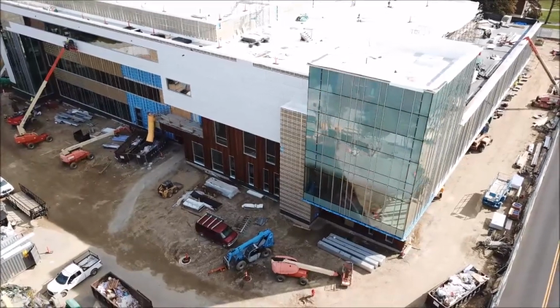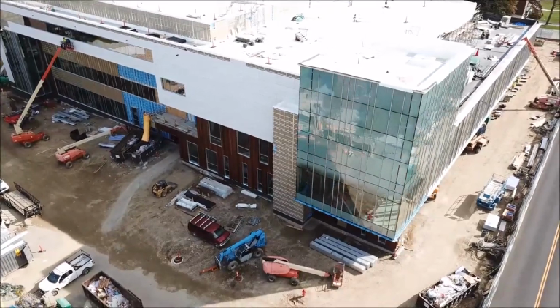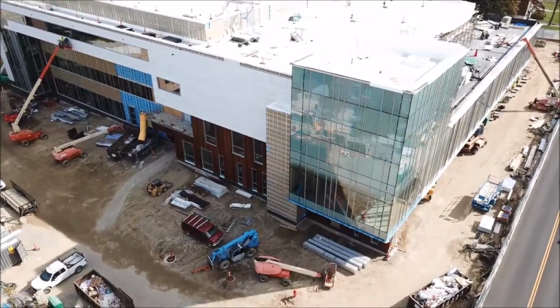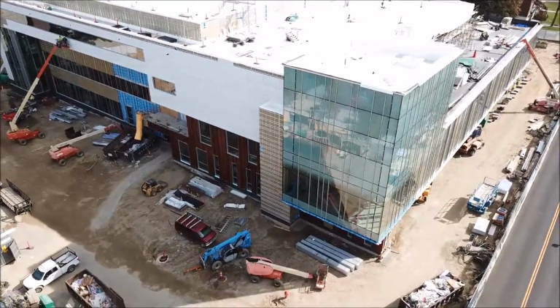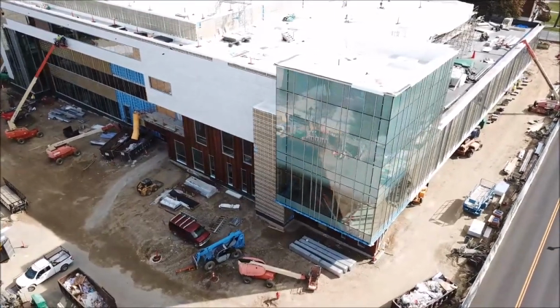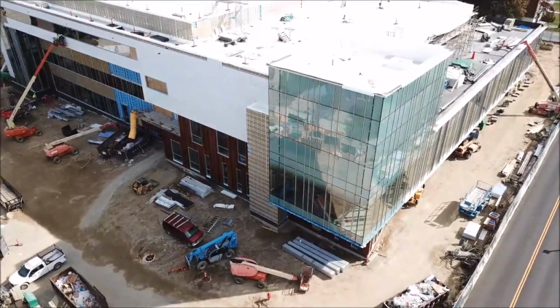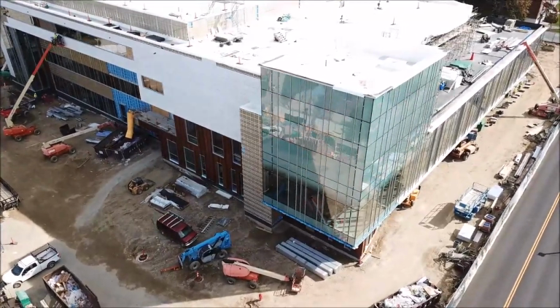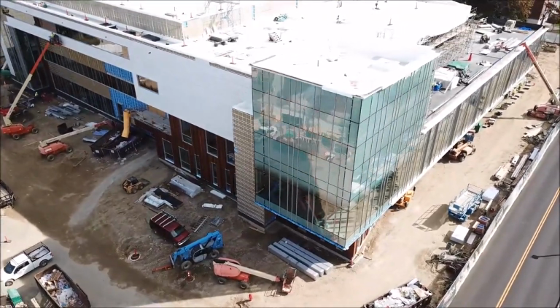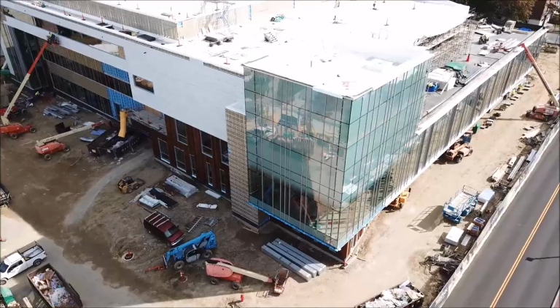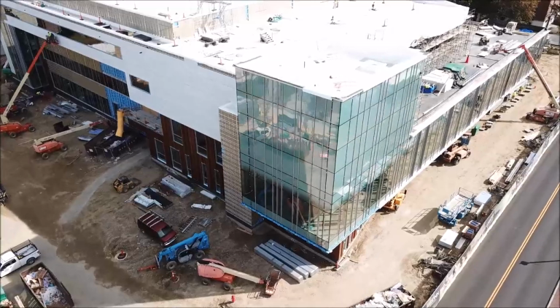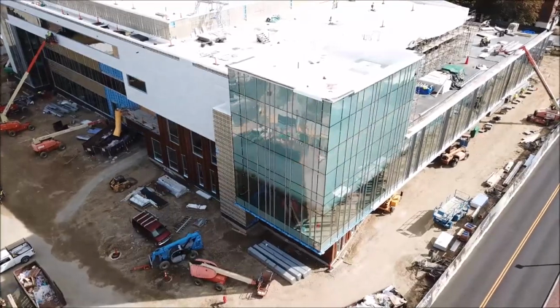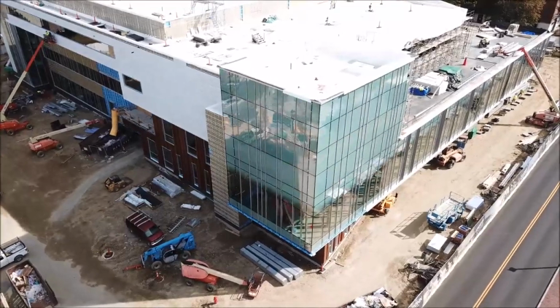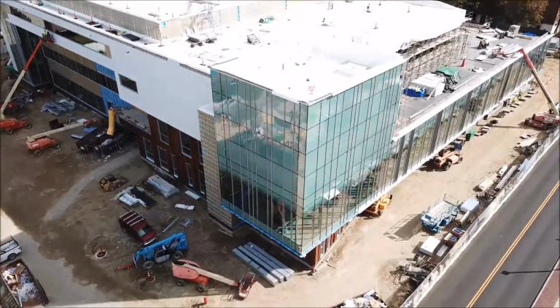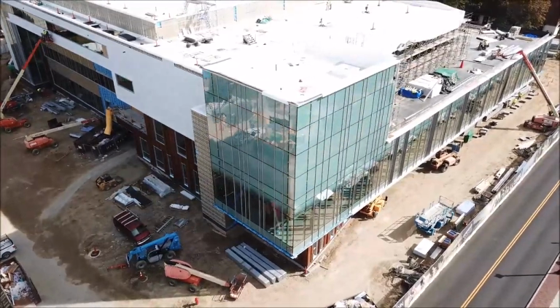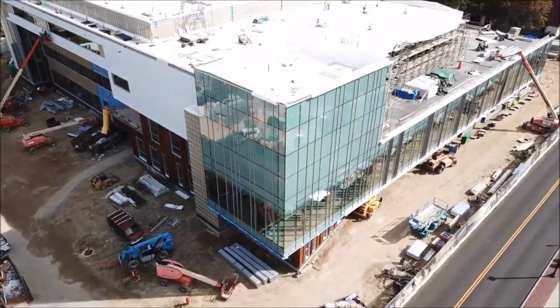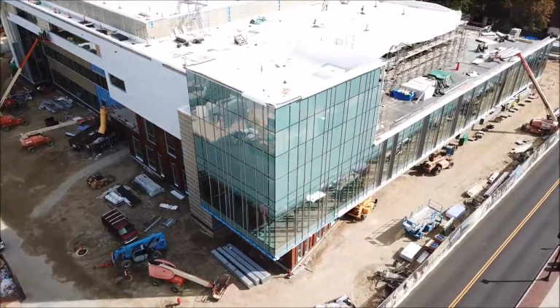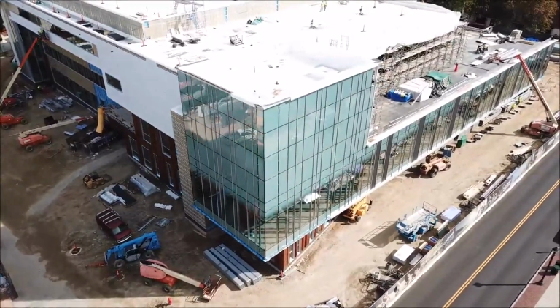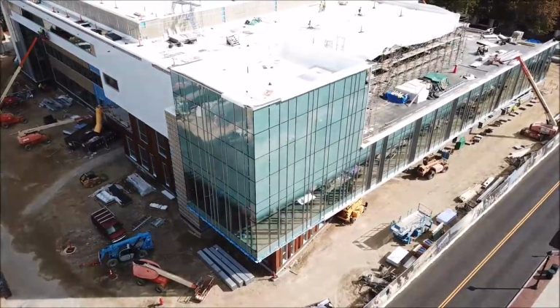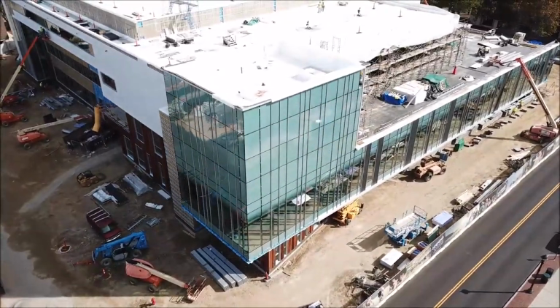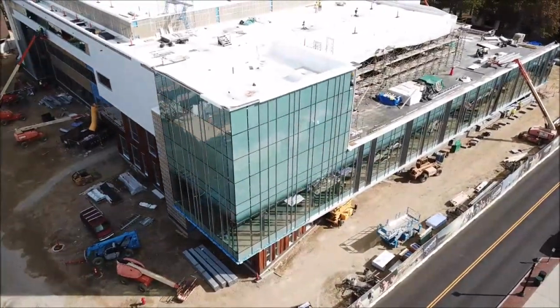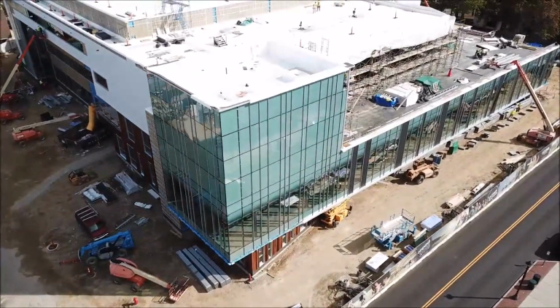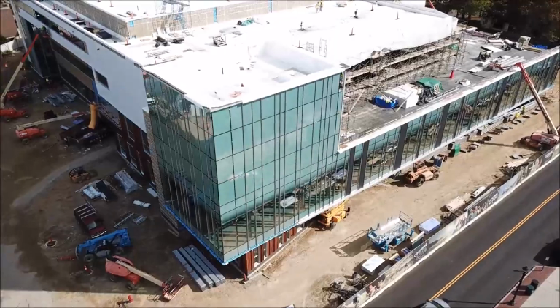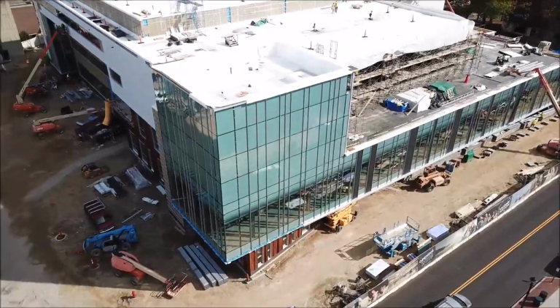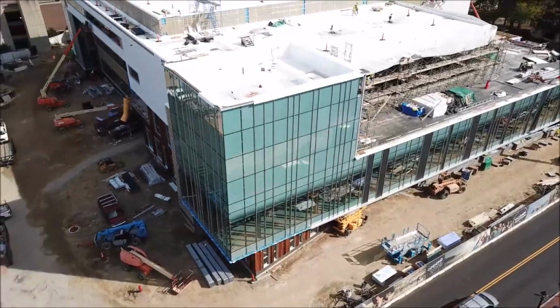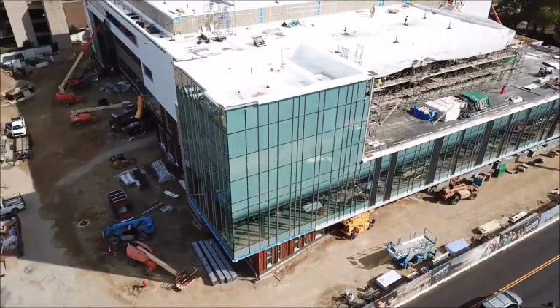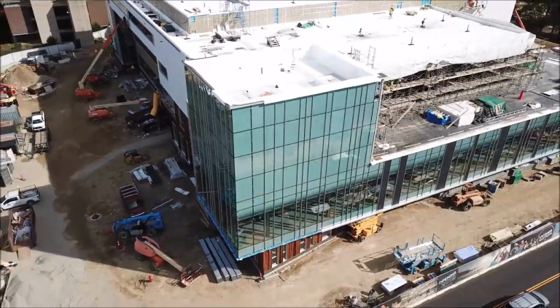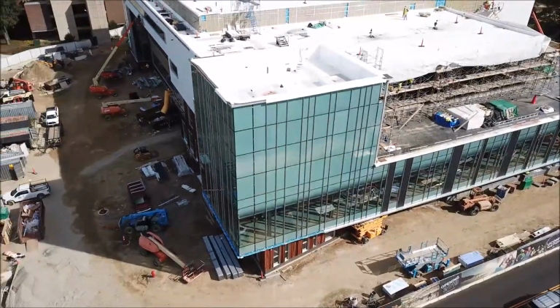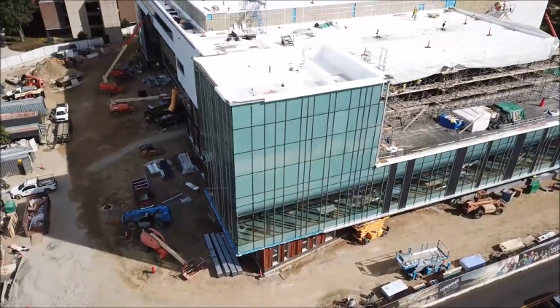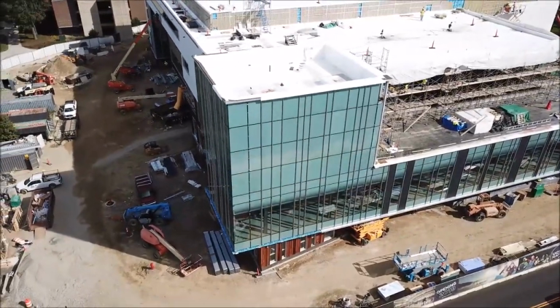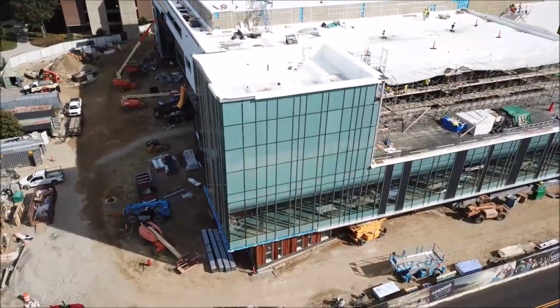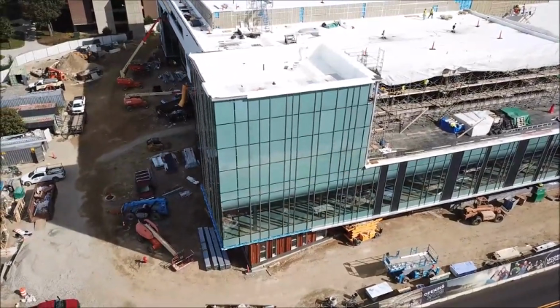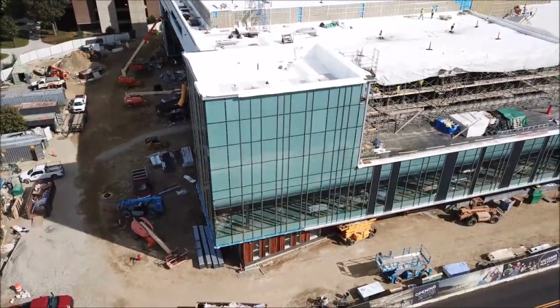We are now flying over the corner, our northeast corner. Remember this is our mechanical room in this area. Today we'll have our first treat — we'll take you inside and show you the progress in this area.